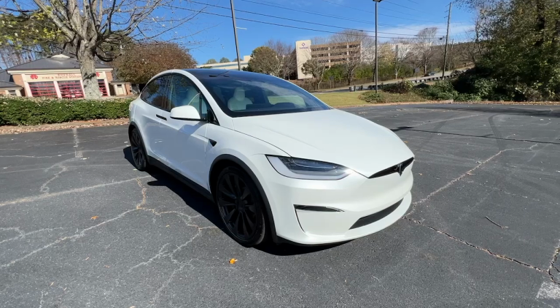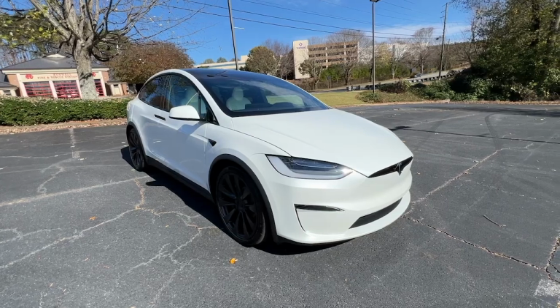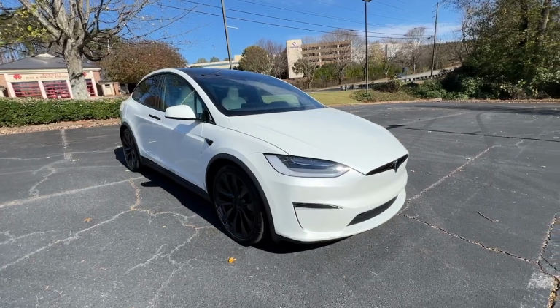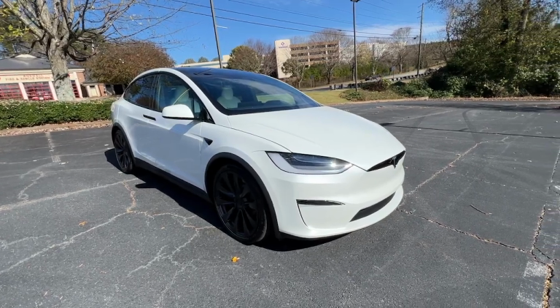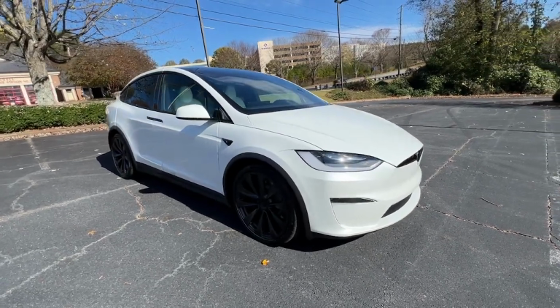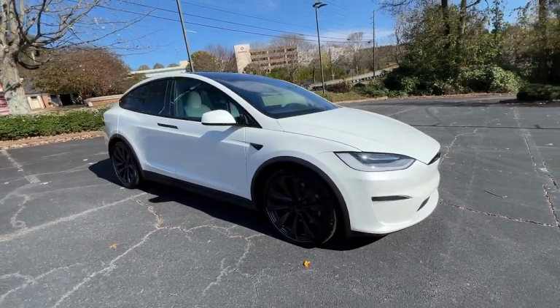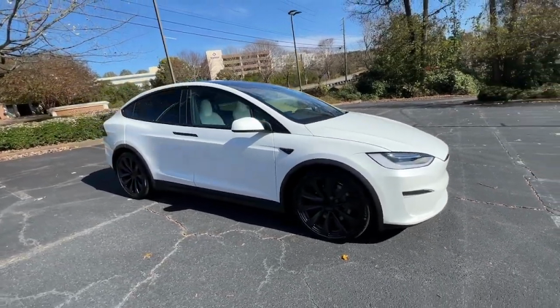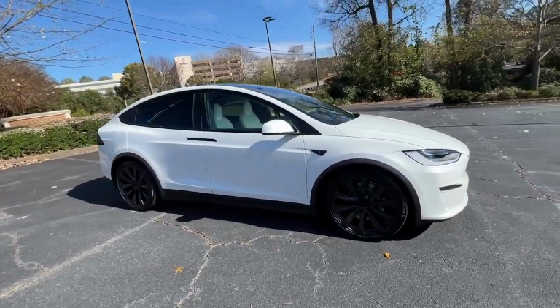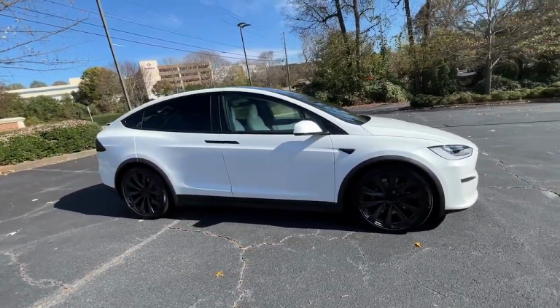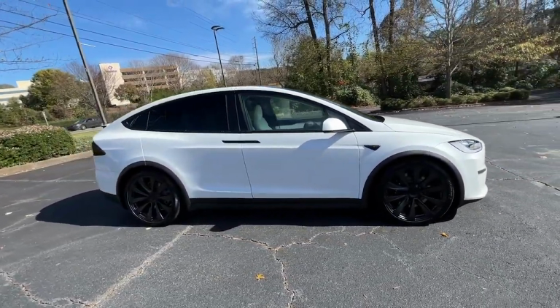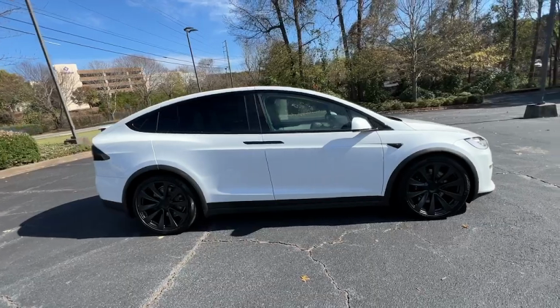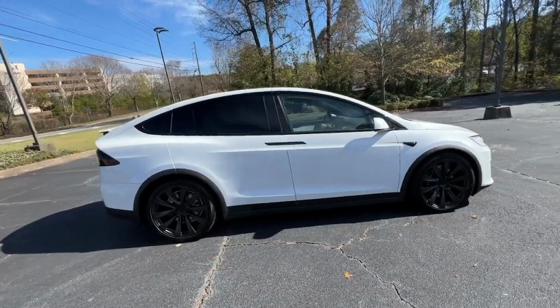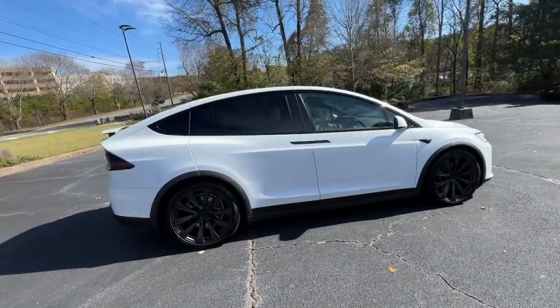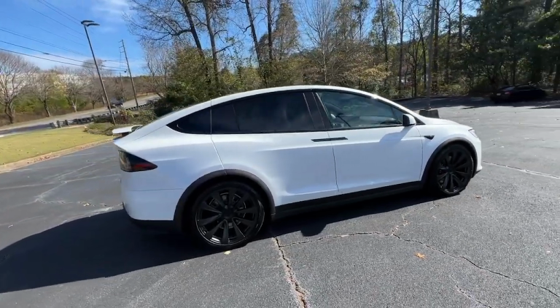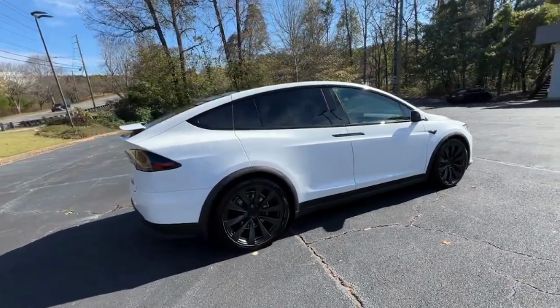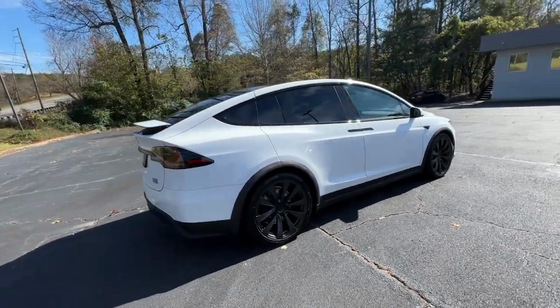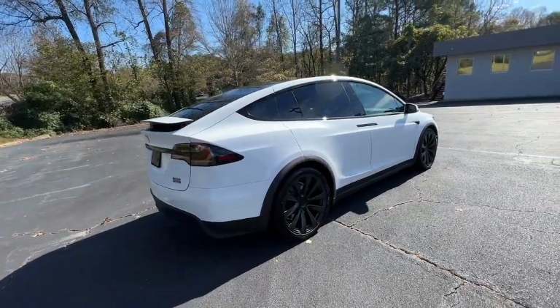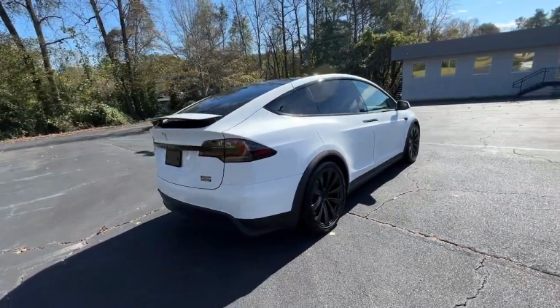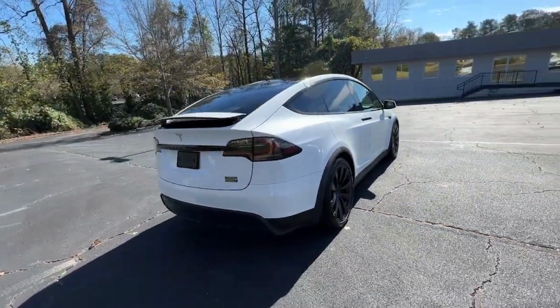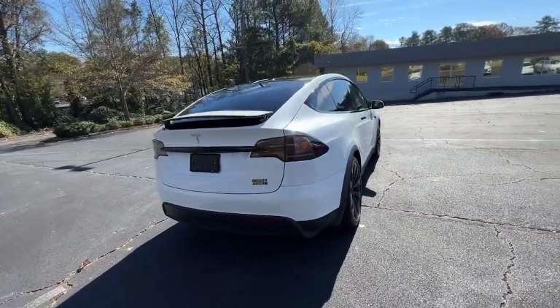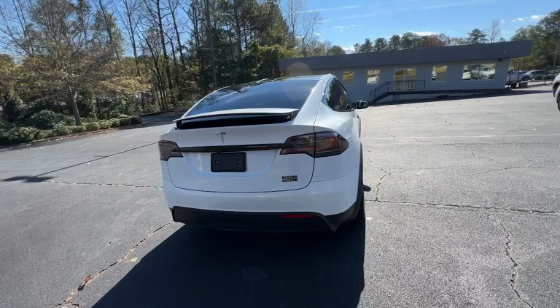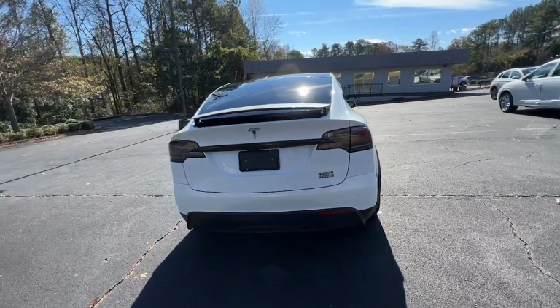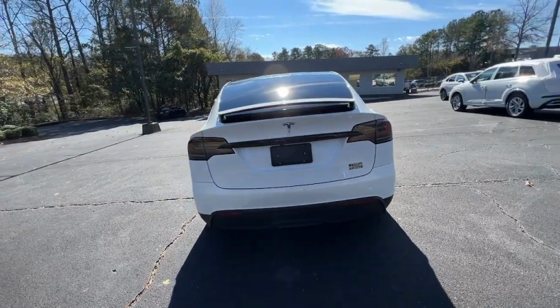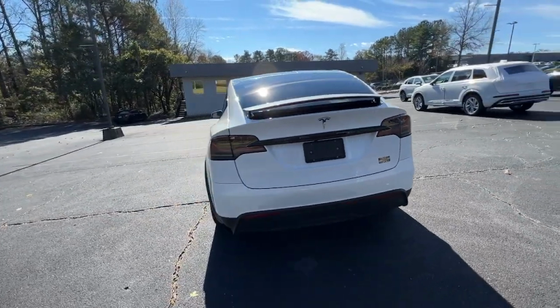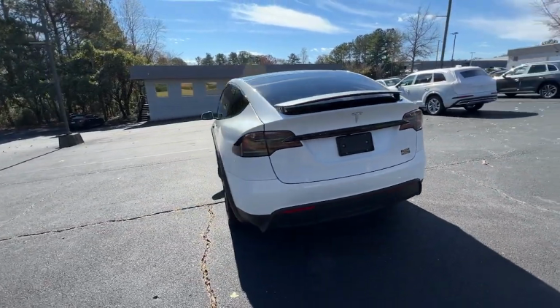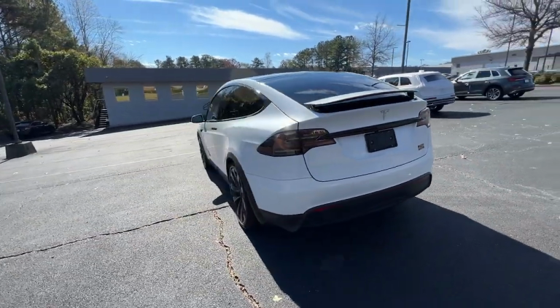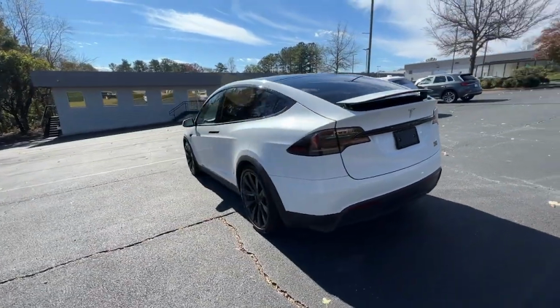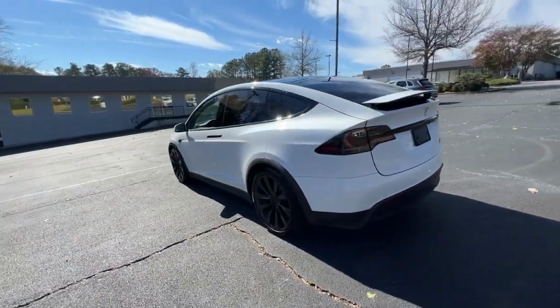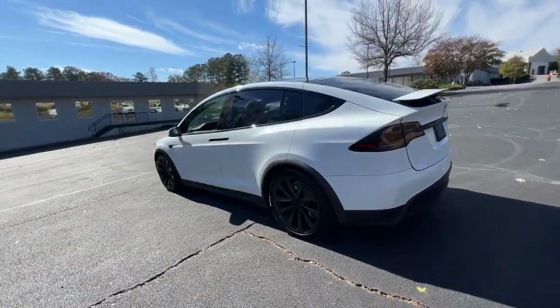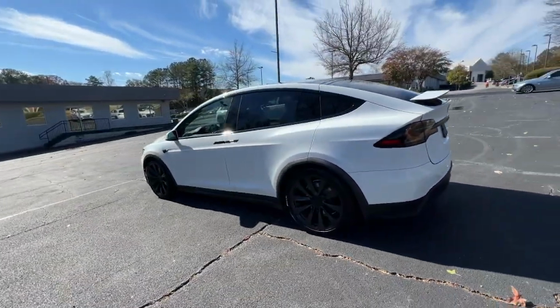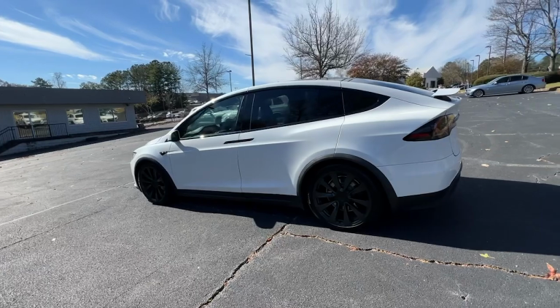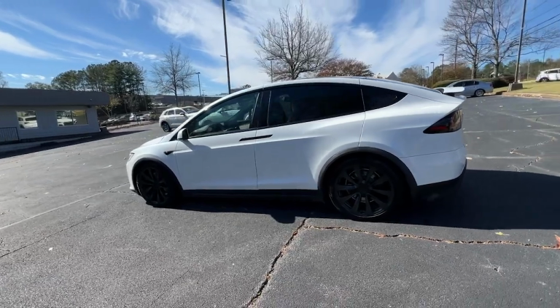Looking for your dream car? It could be the 2022 Tesla Model X. This vehicle is an outstanding buy with fewer than 5,000 miles on the odometer. See what the future looks like when you enter this super high-tech Tesla Model X.